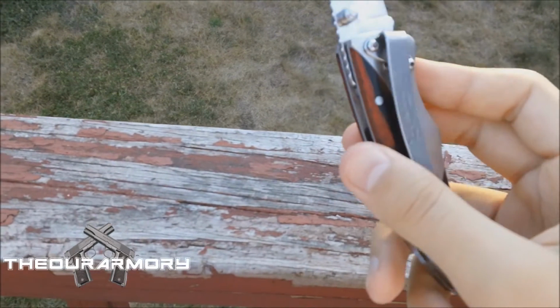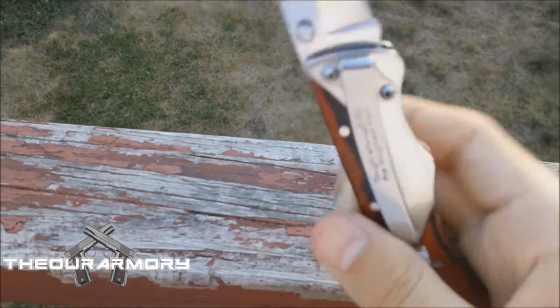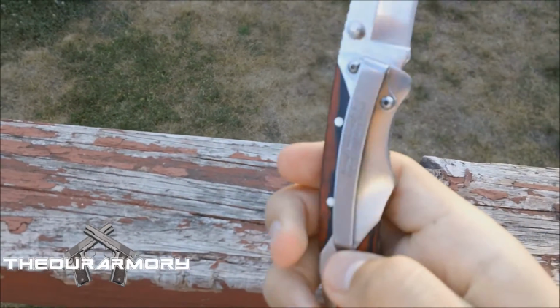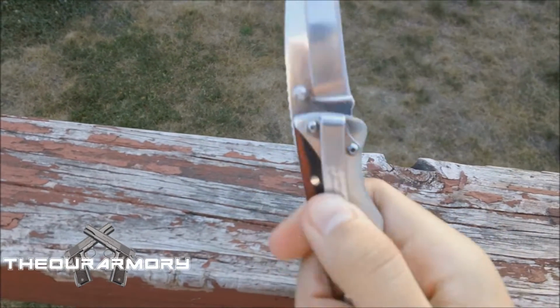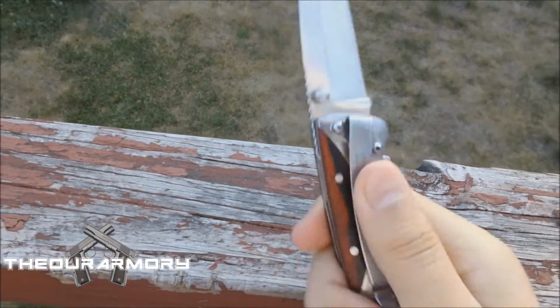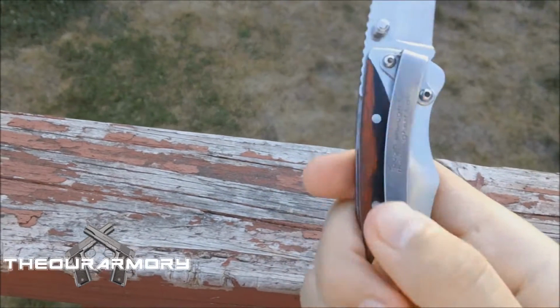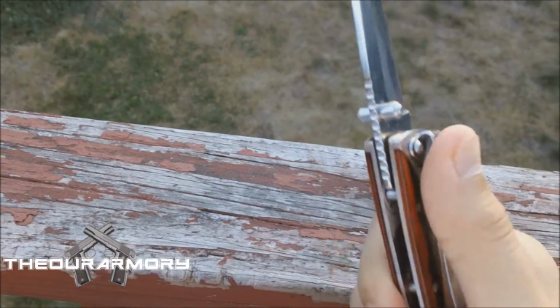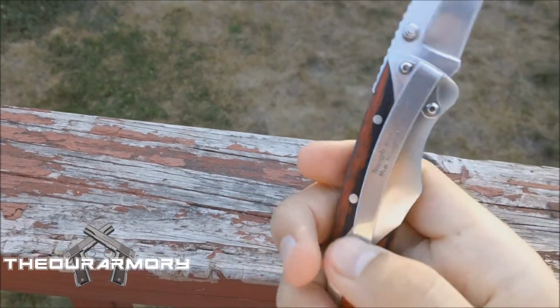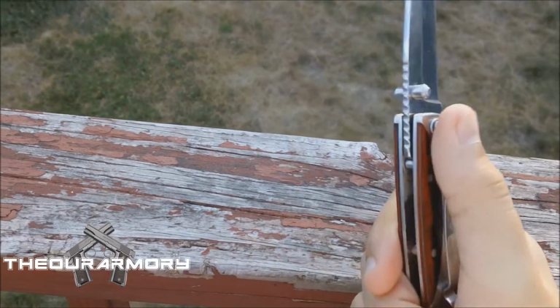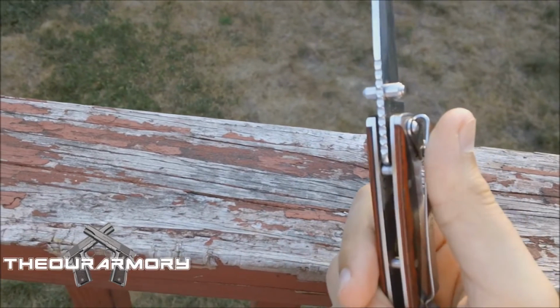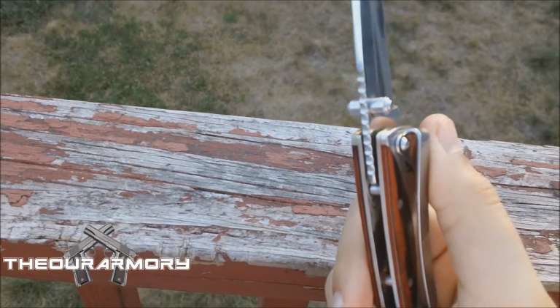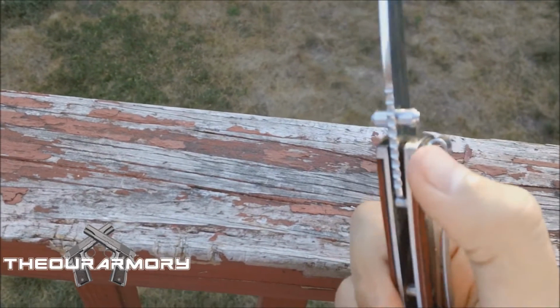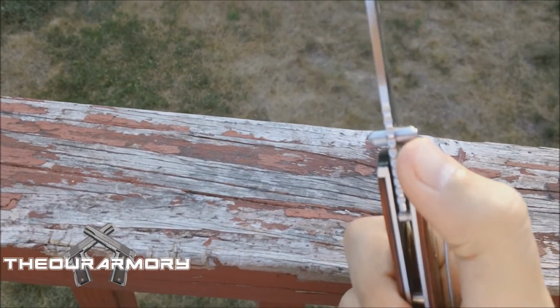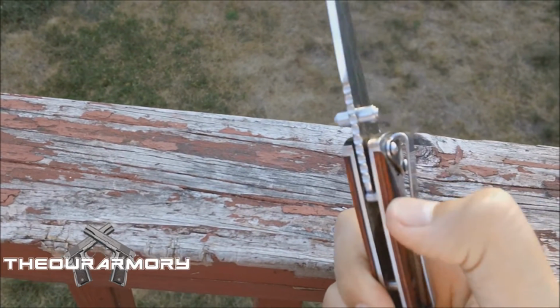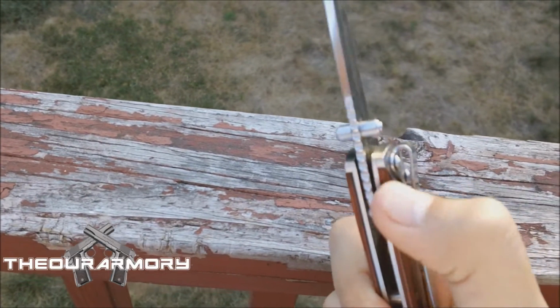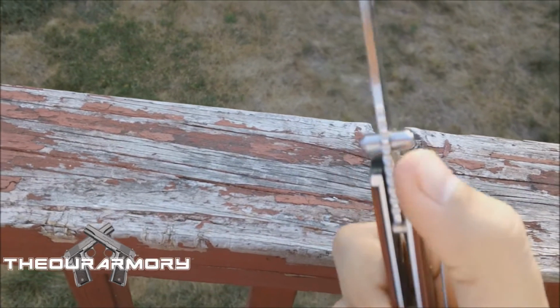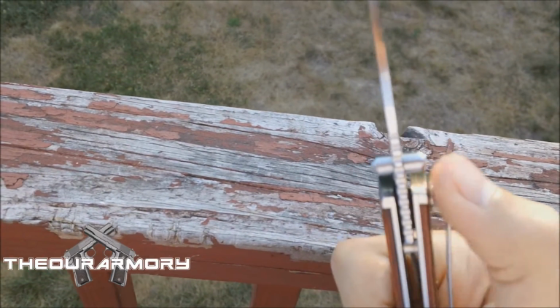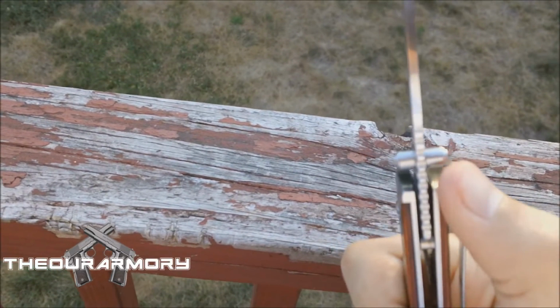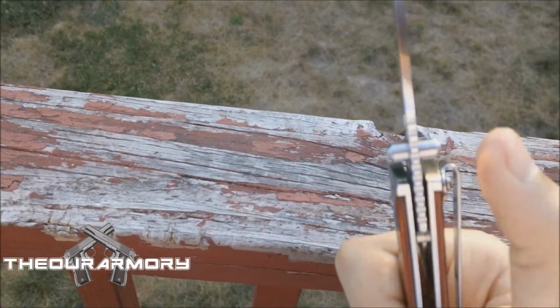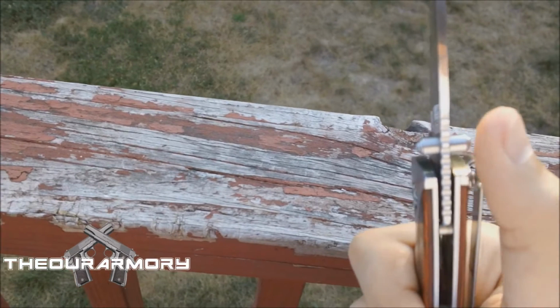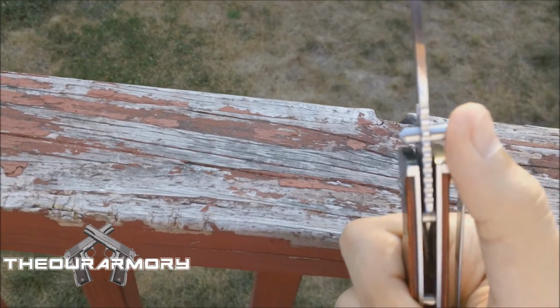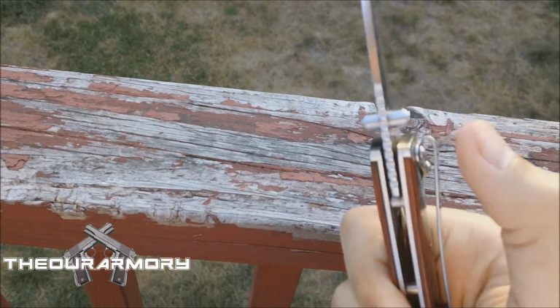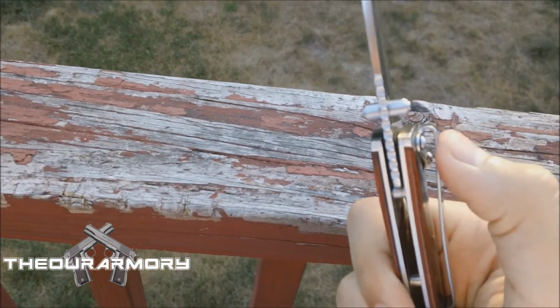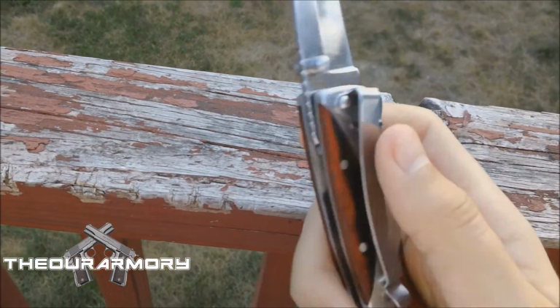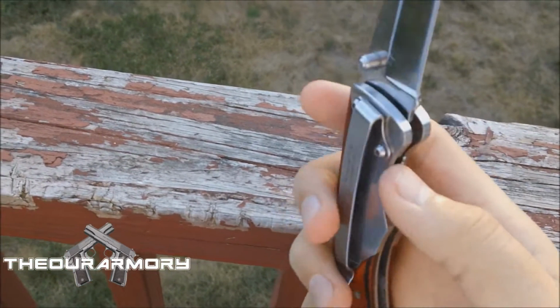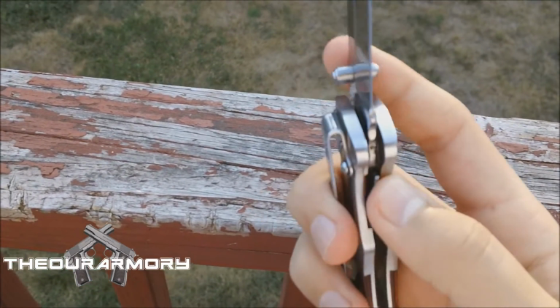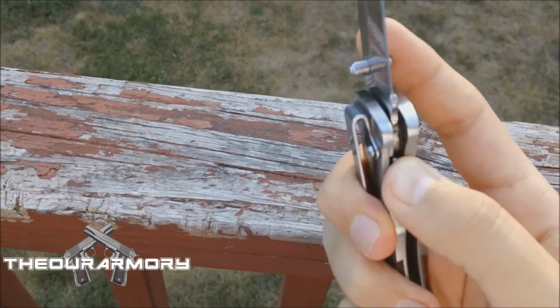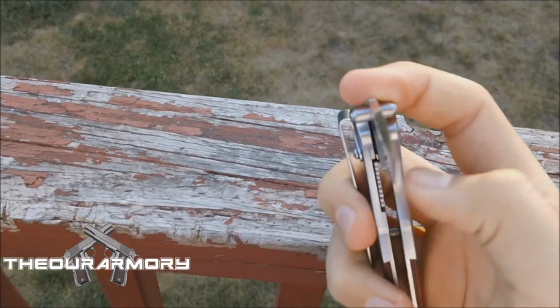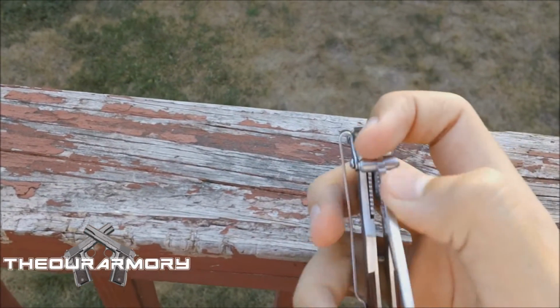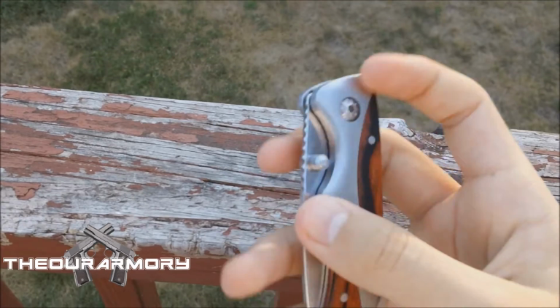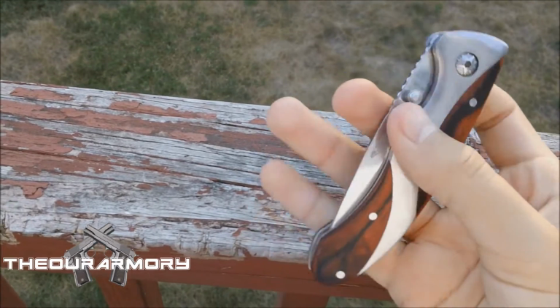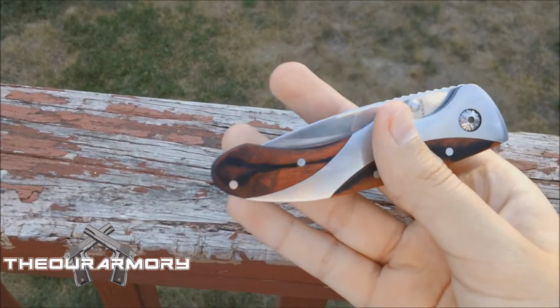There's a belt loop on the back so you guys can obviously fasten this to your belt, your pant pocket, whatever, and you can just pull it out in two seconds. It's really simple. The blade itself is really sturdy.